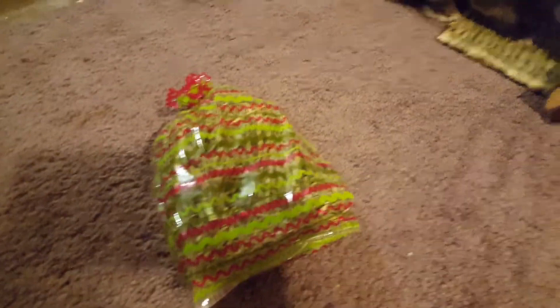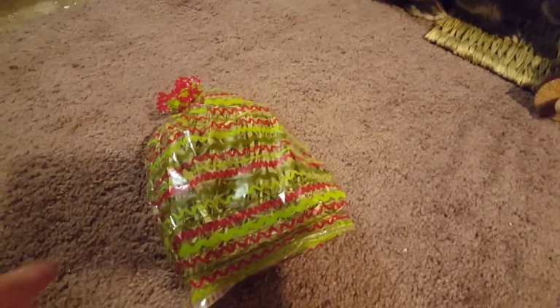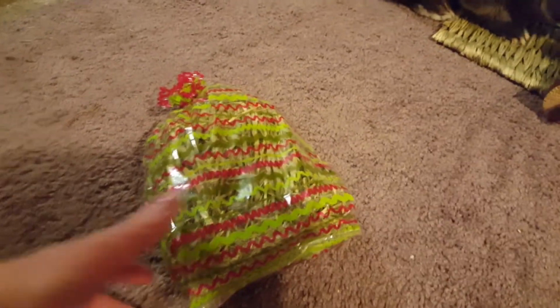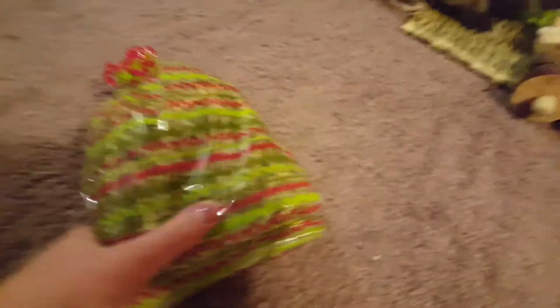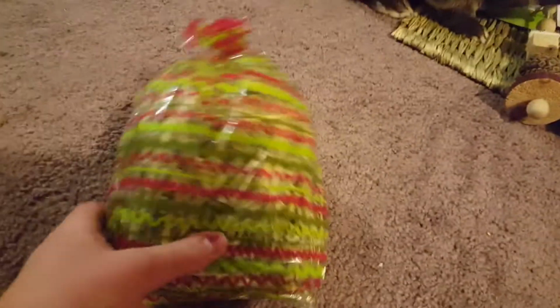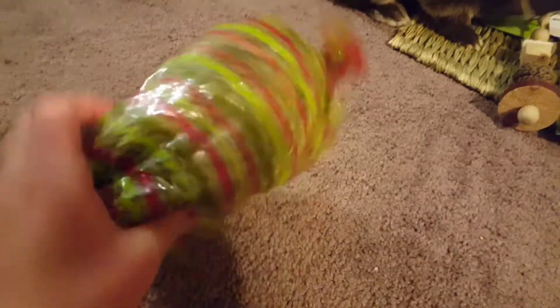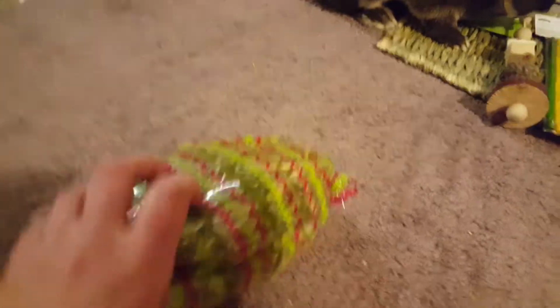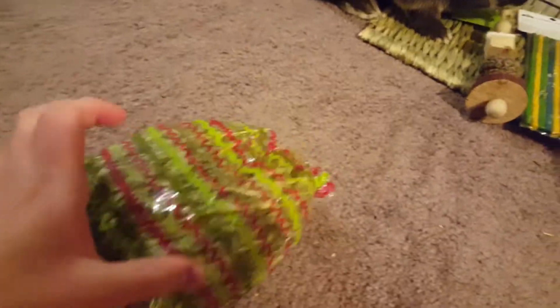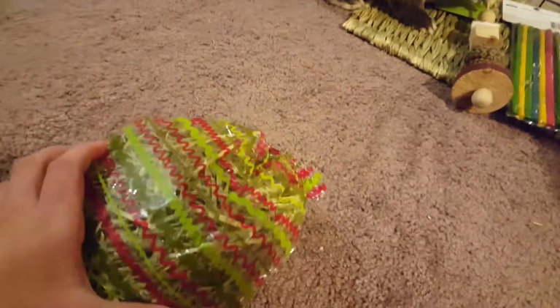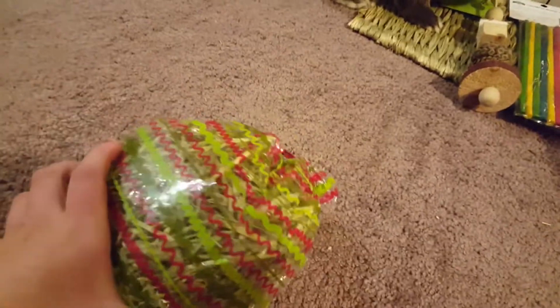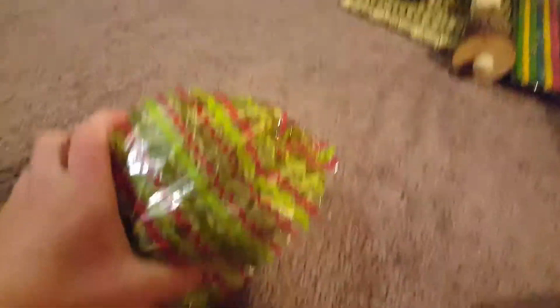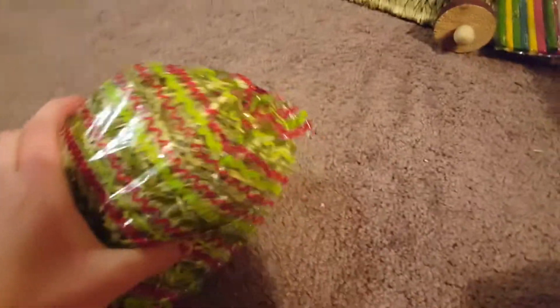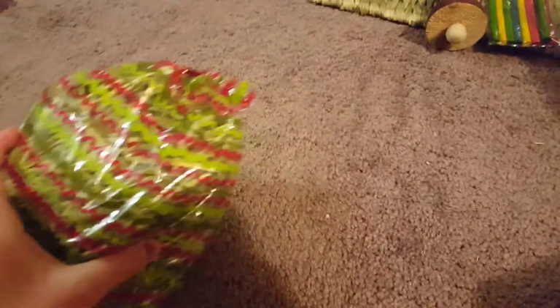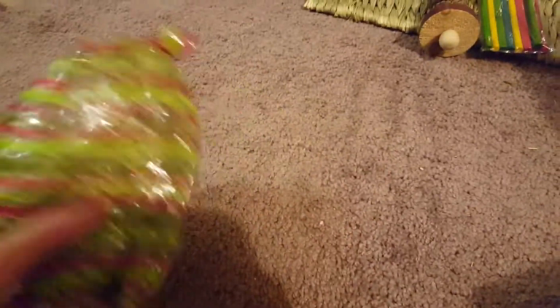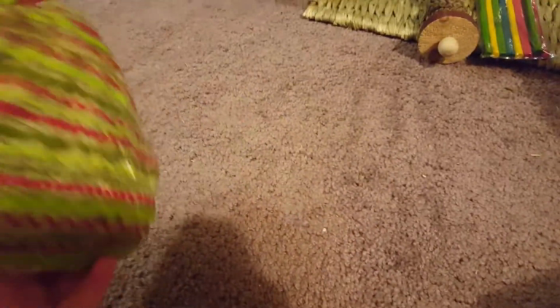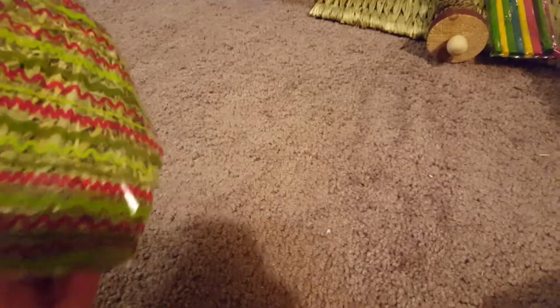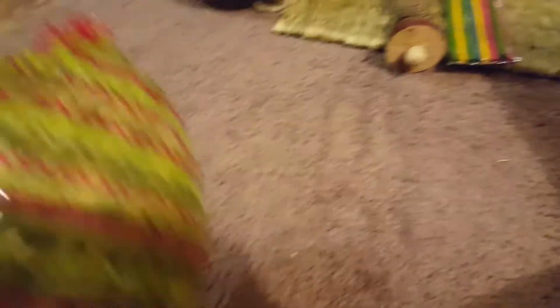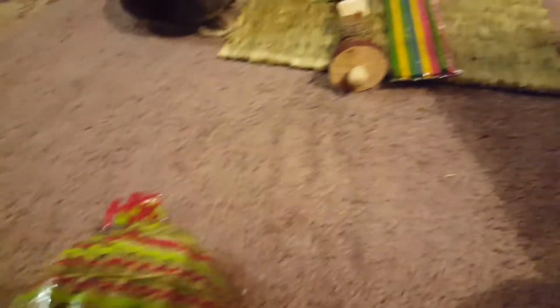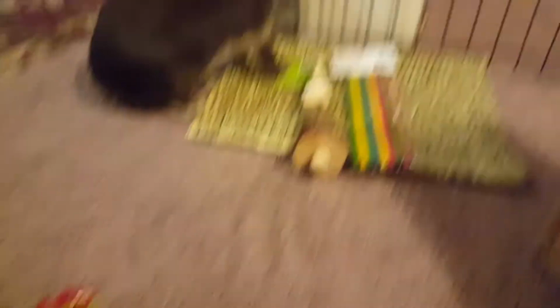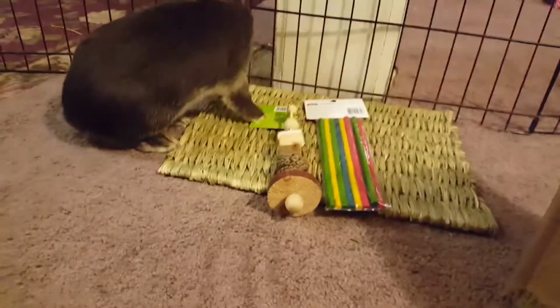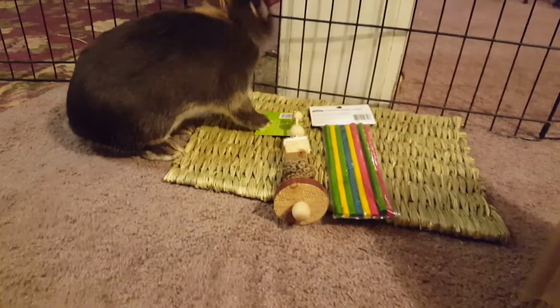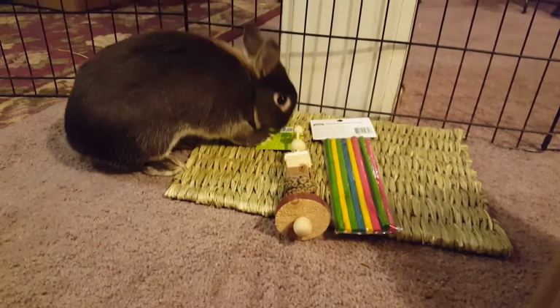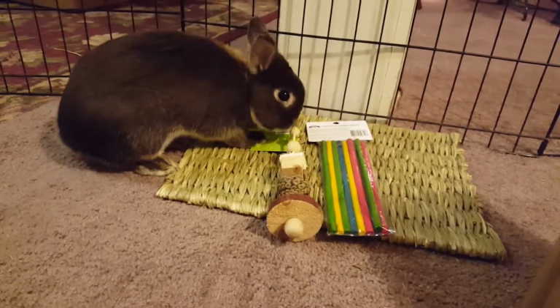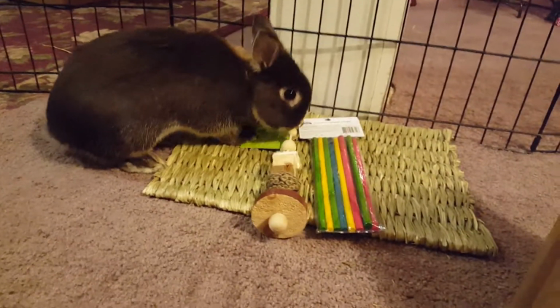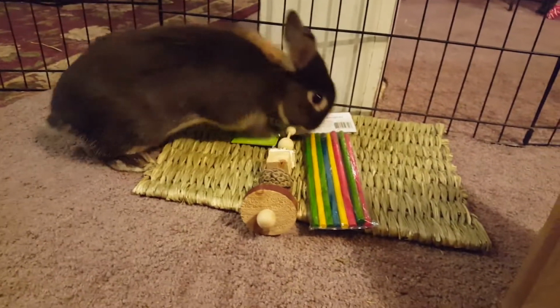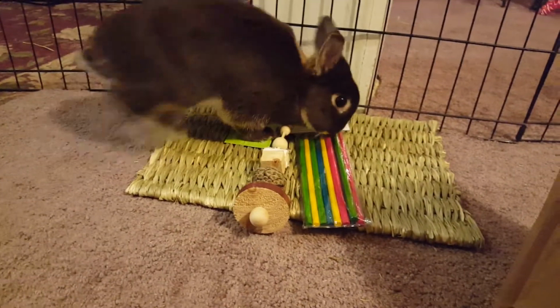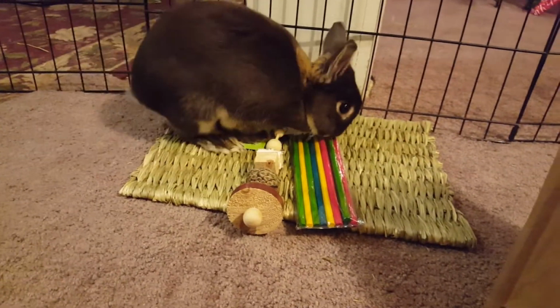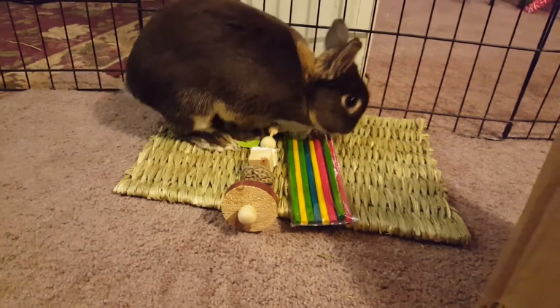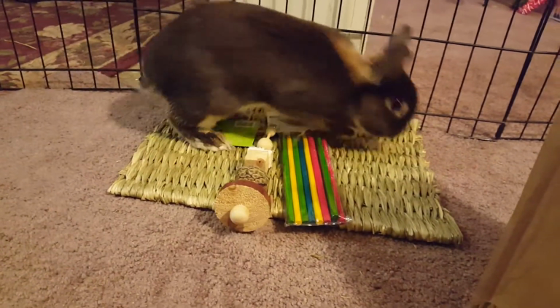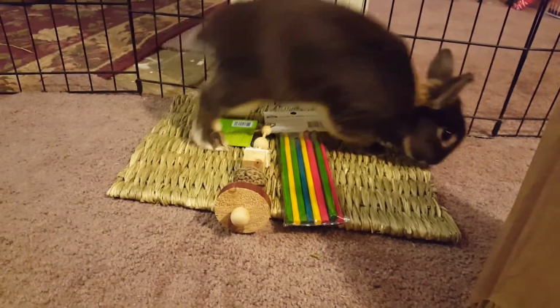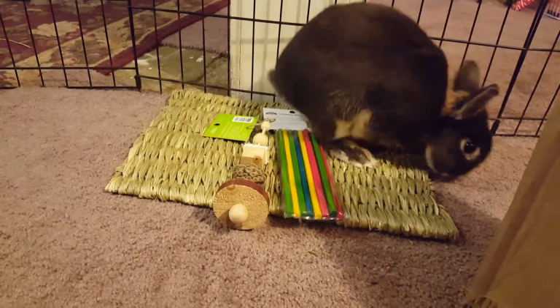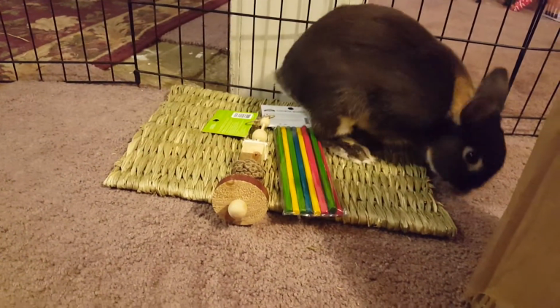Another thing that was in the box is this little bag of hay. Thumper's over there — he's liking those toys.